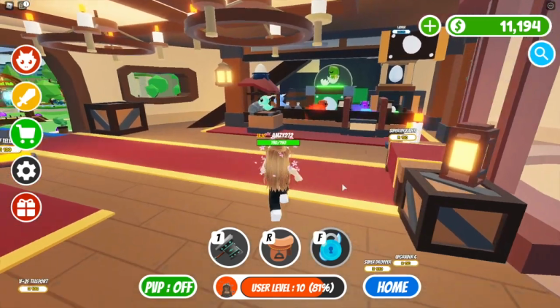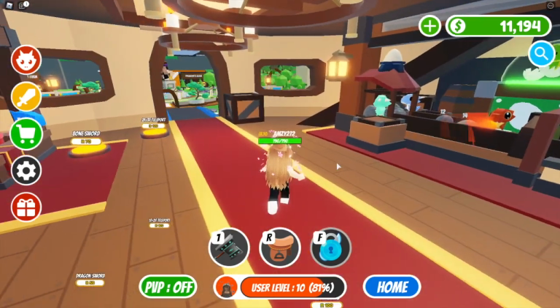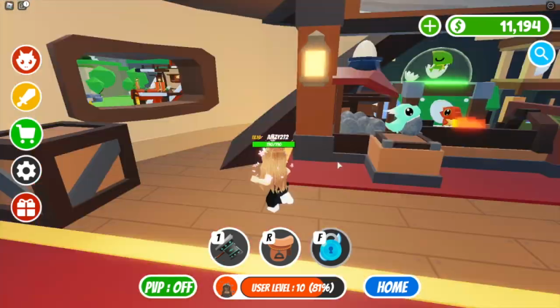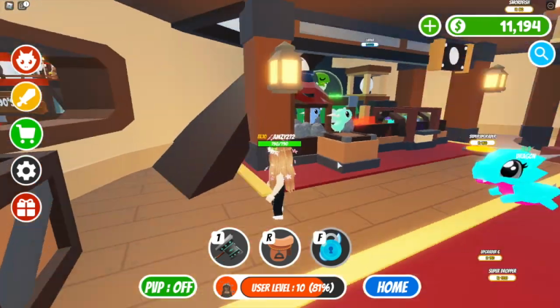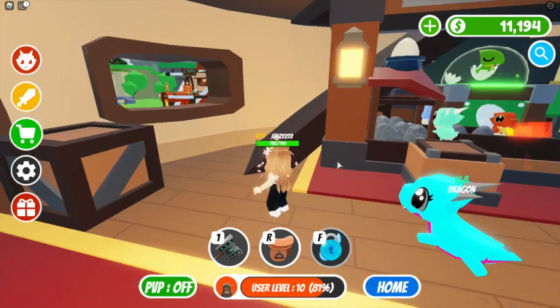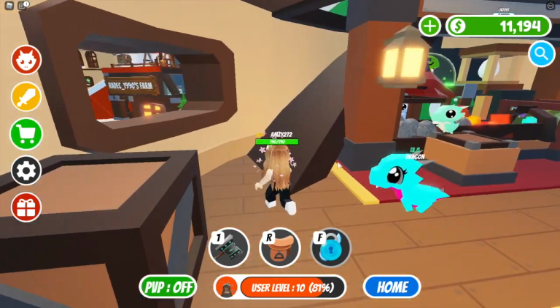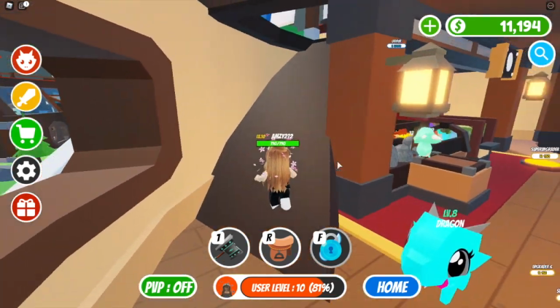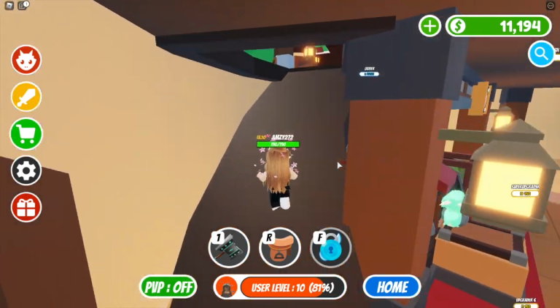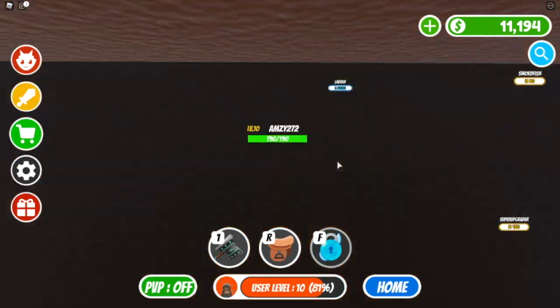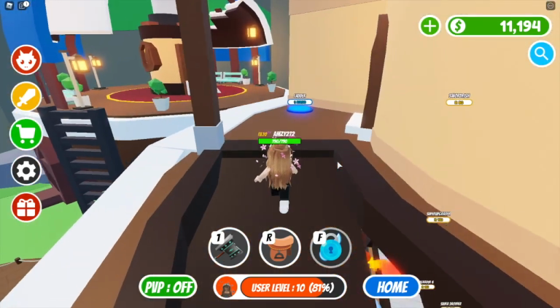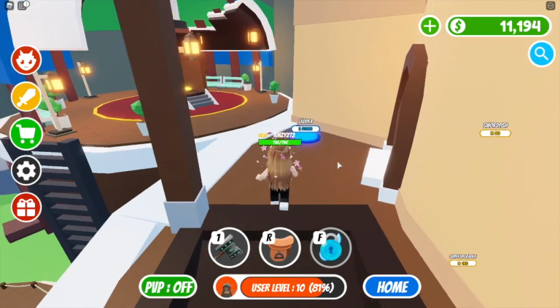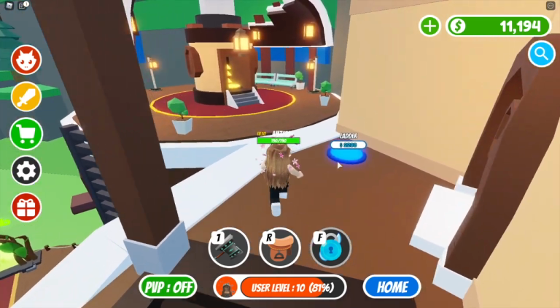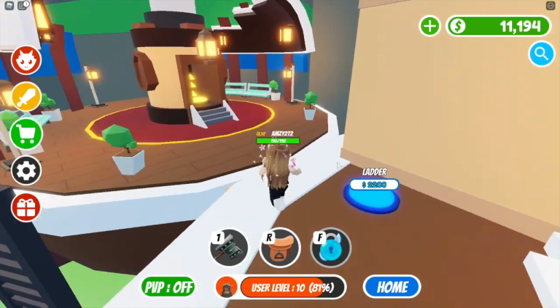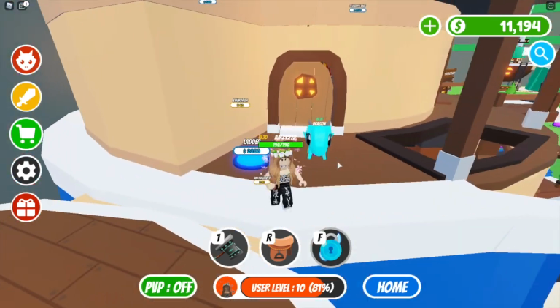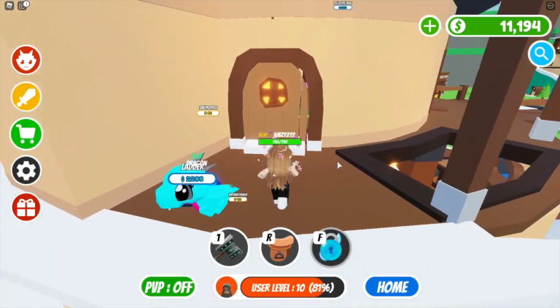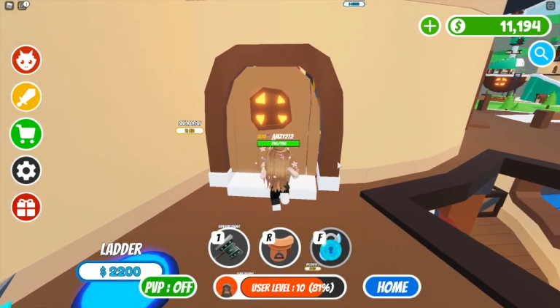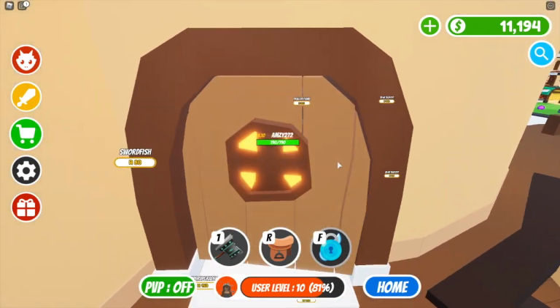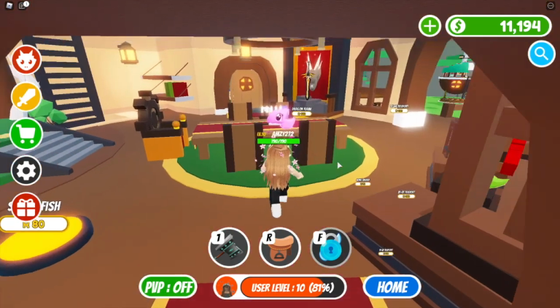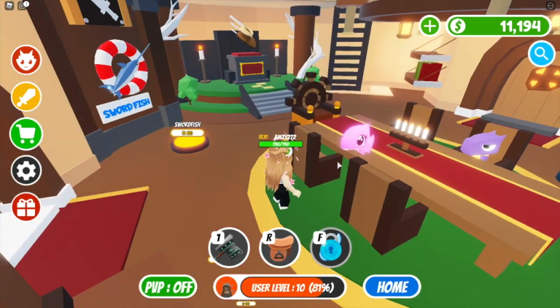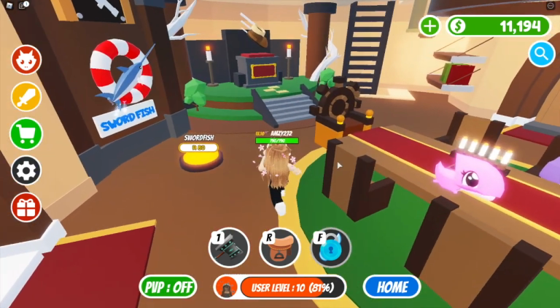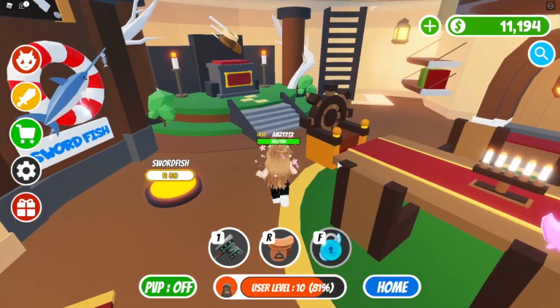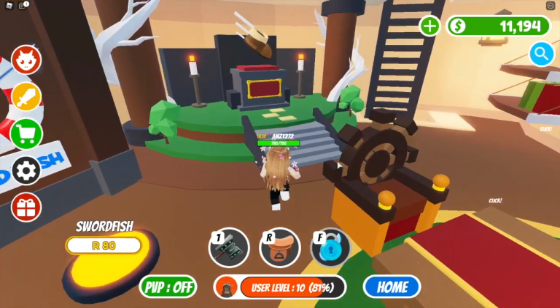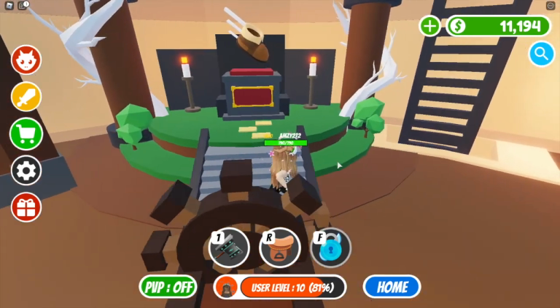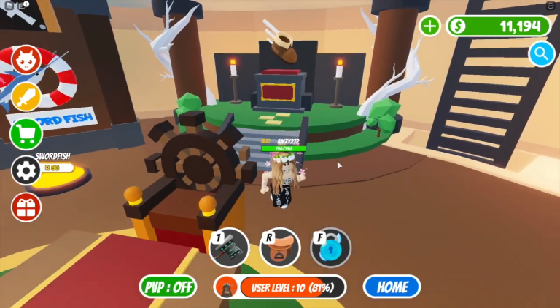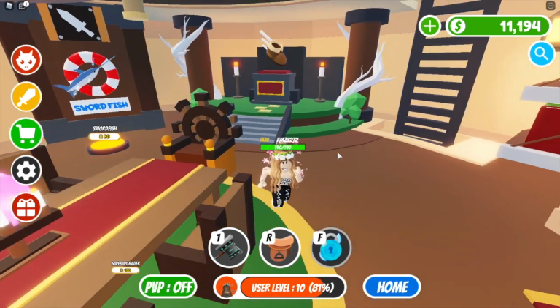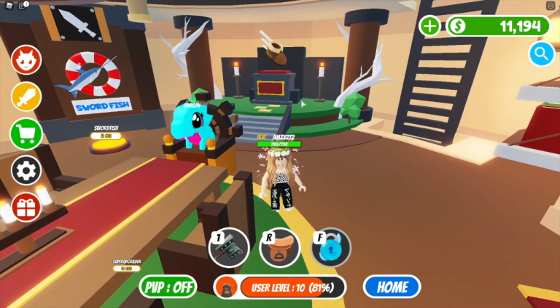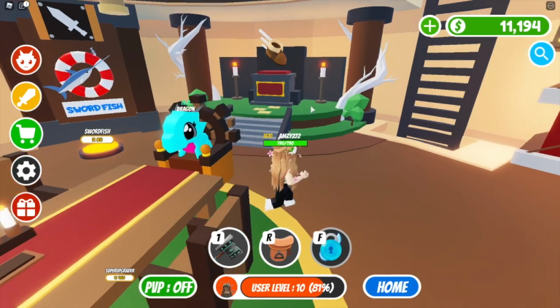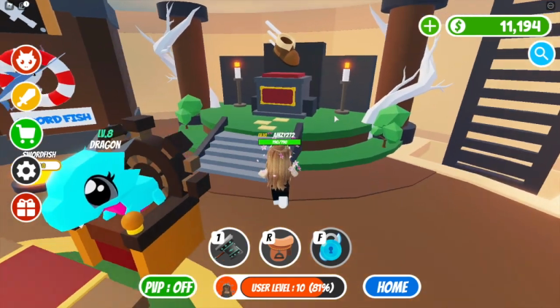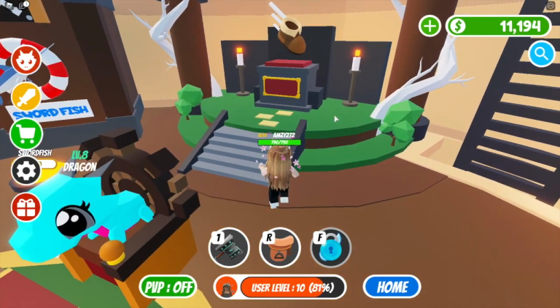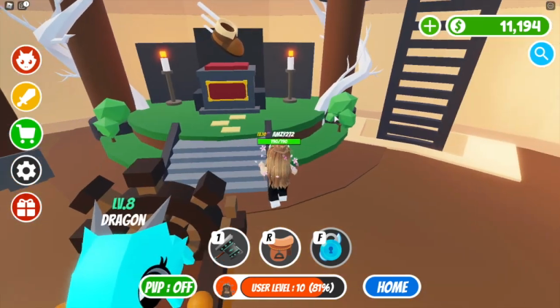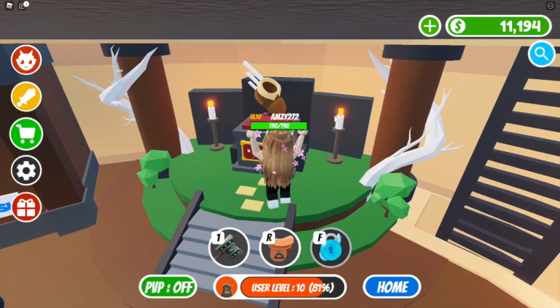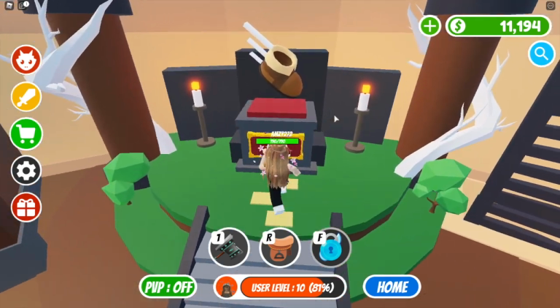When you get to the third floor, if you head through this door here, as you can see there is a shrine at the back, and this is what you will need to purchase to unlock the ride for your dragon.